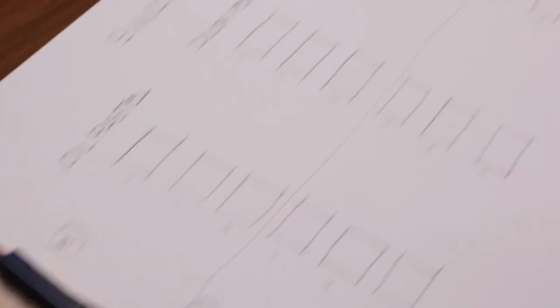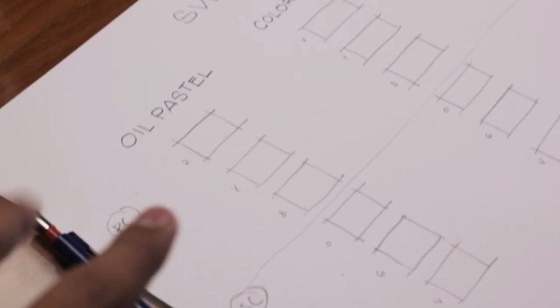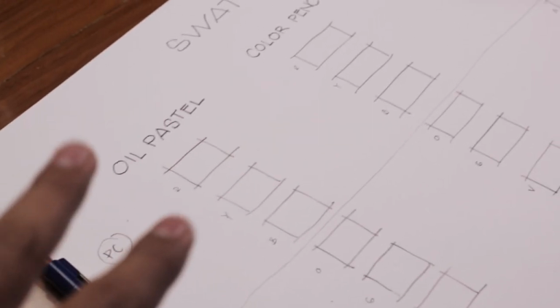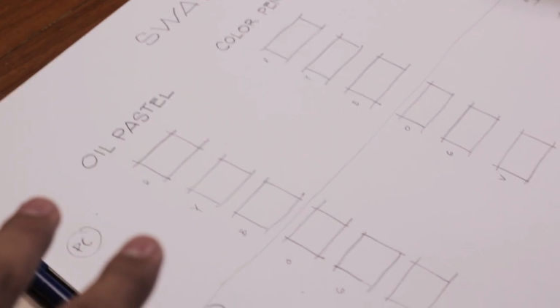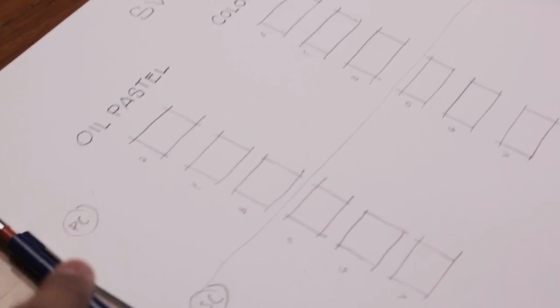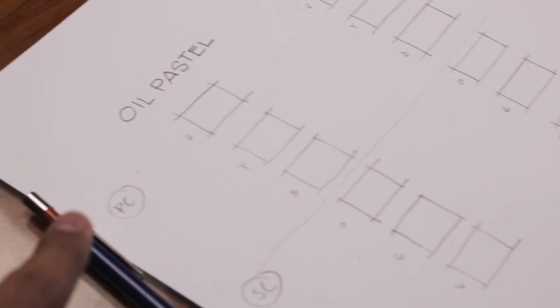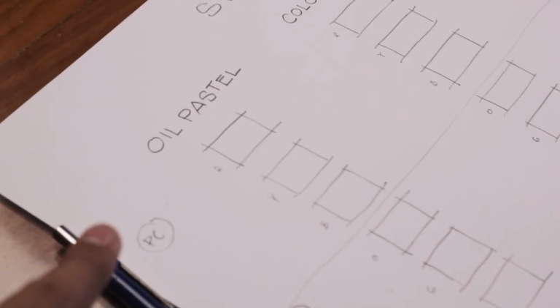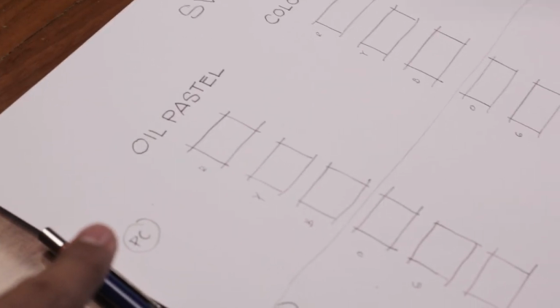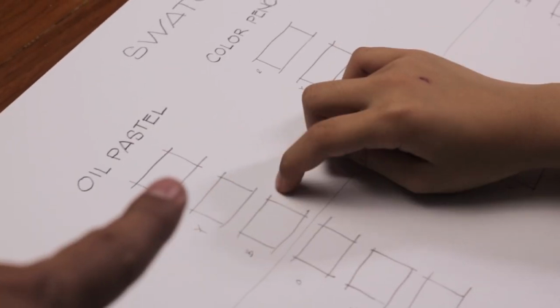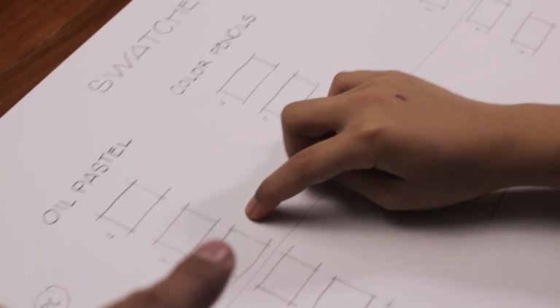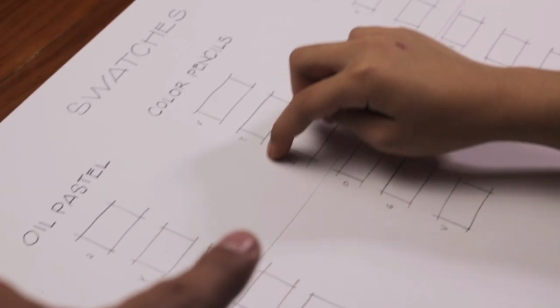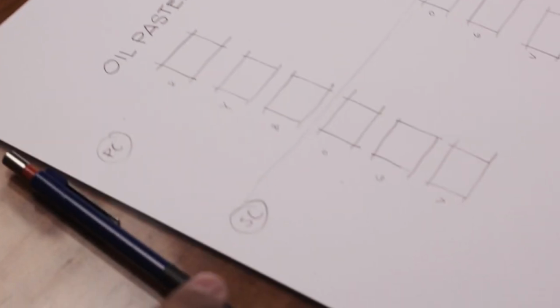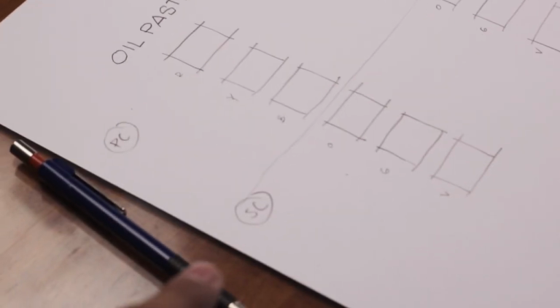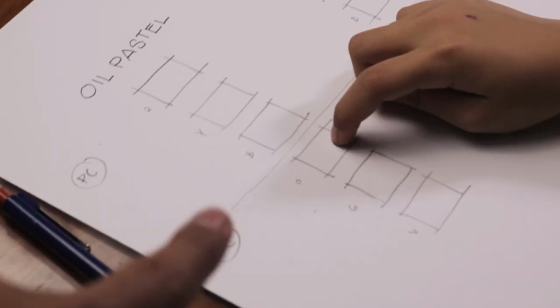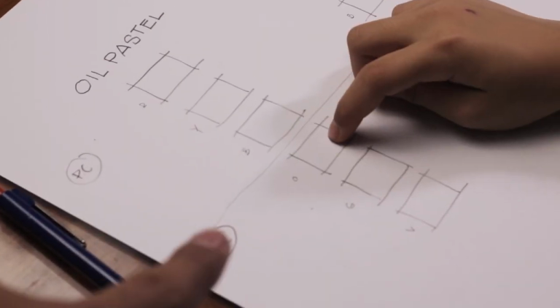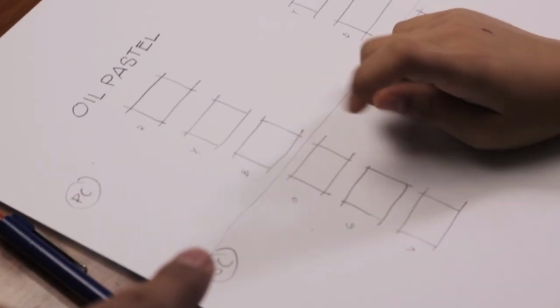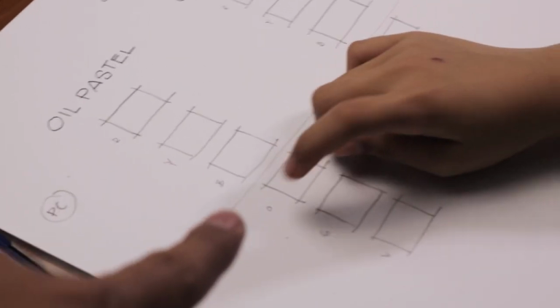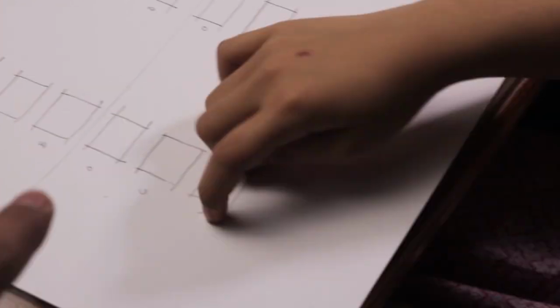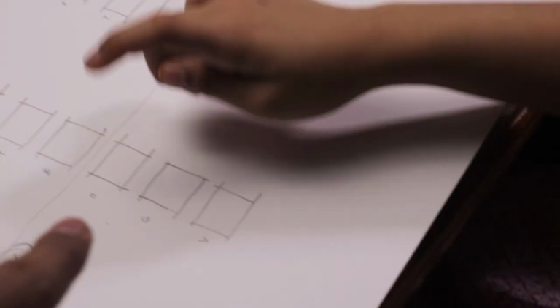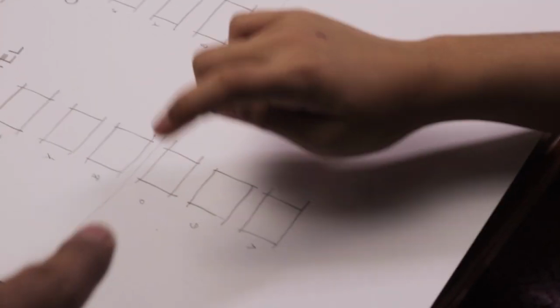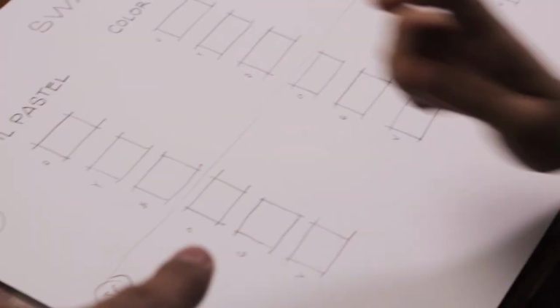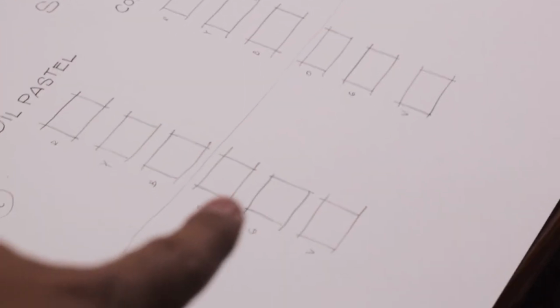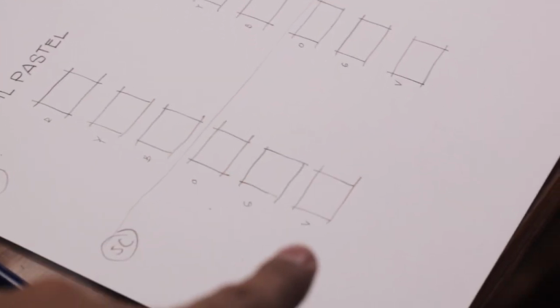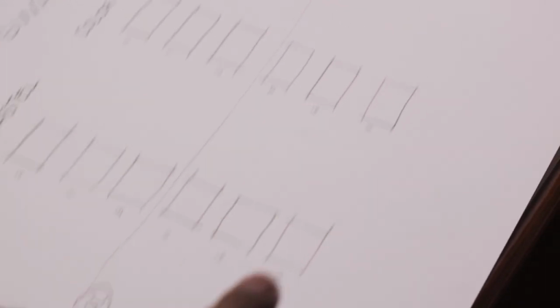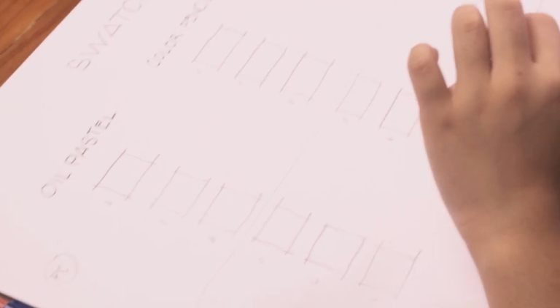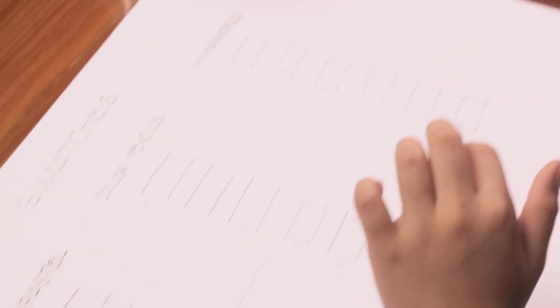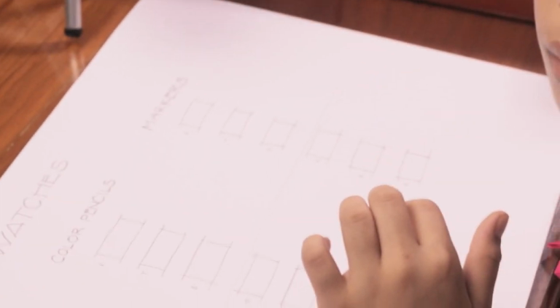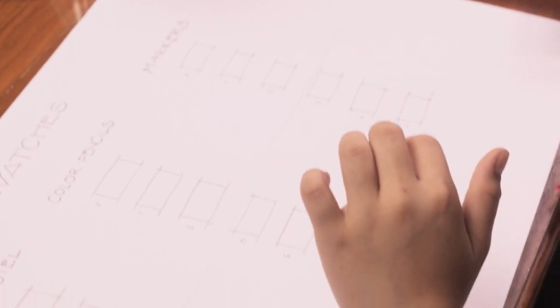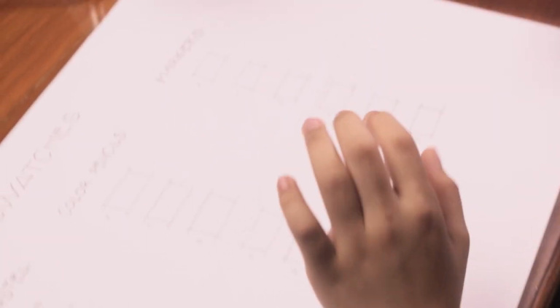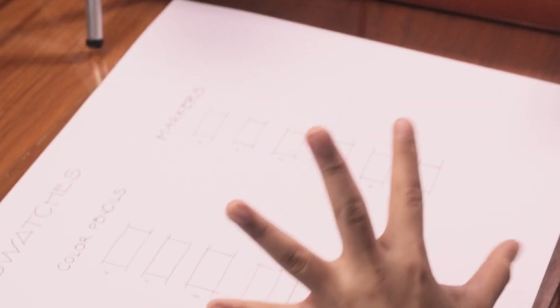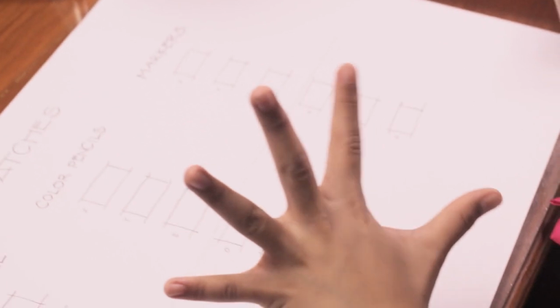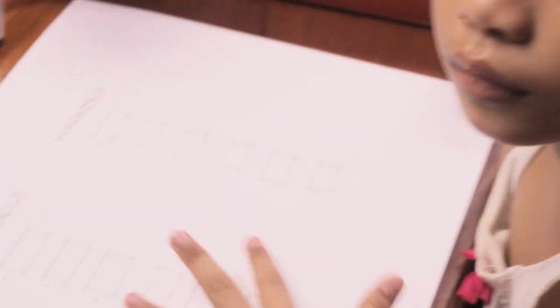We're going to take all the primary colors — red, yellow, and blue — and then the secondary colors: orange, green, and violet. Freshers will actually do the coloring. So let's go ahead and start.